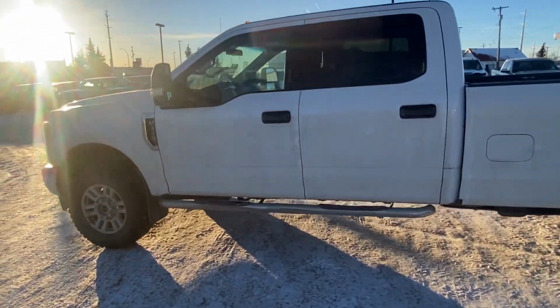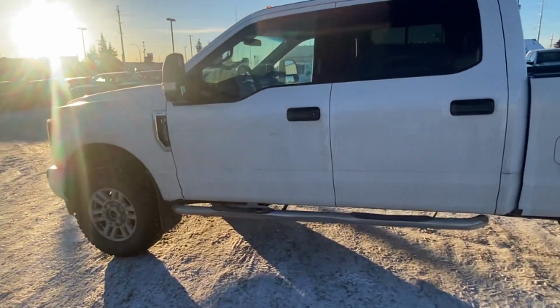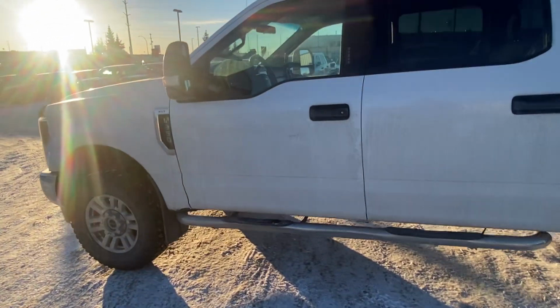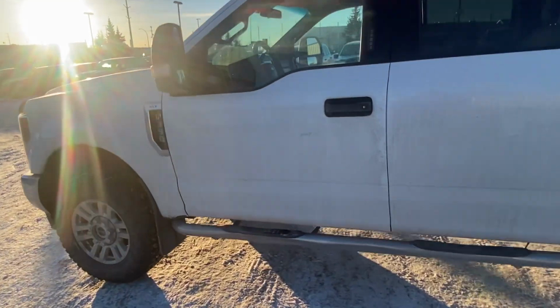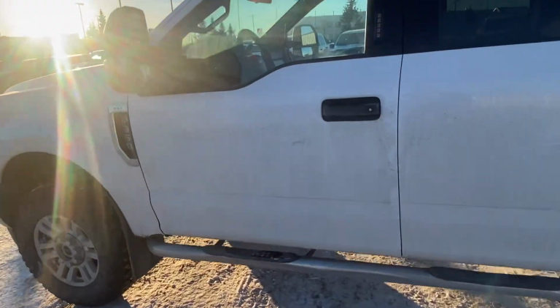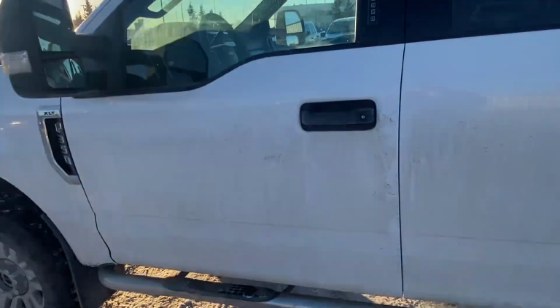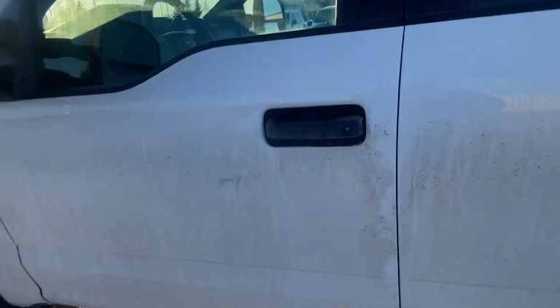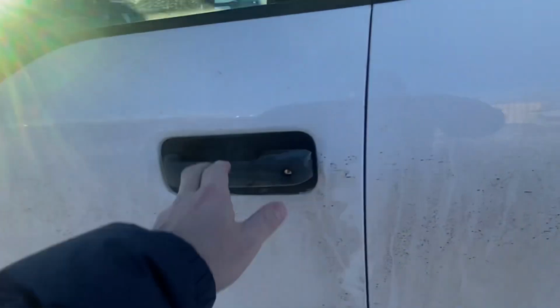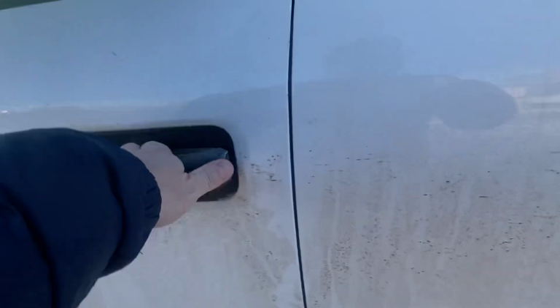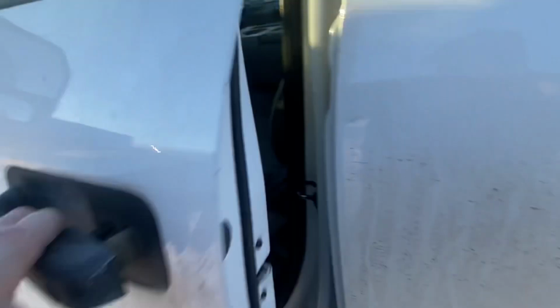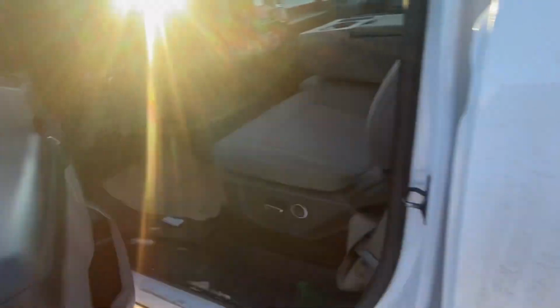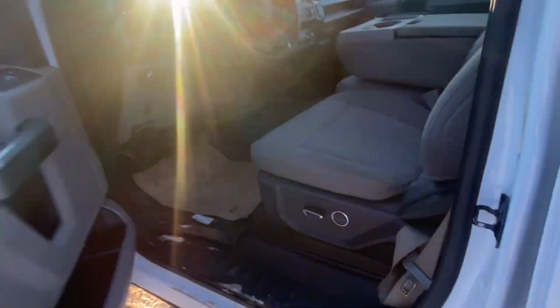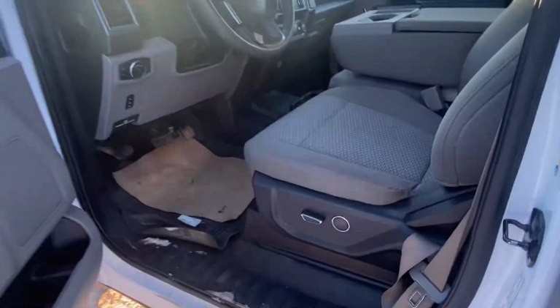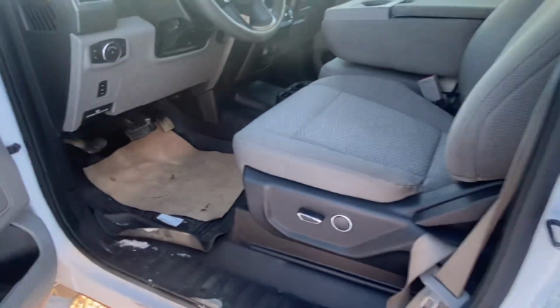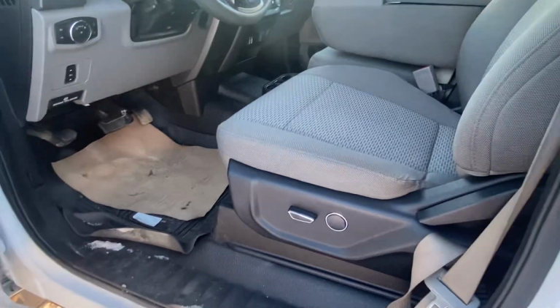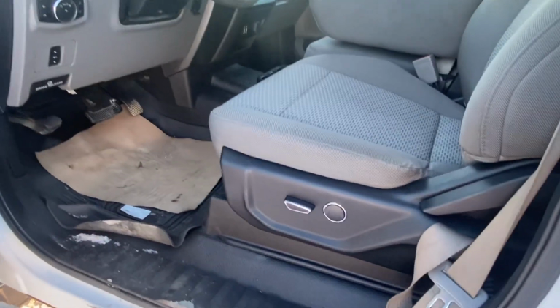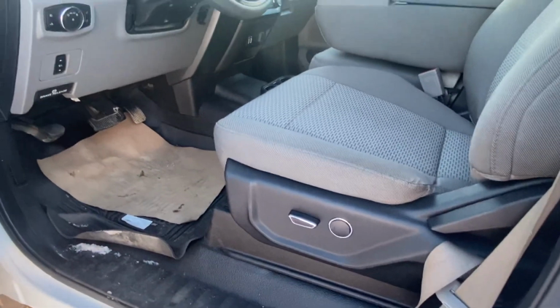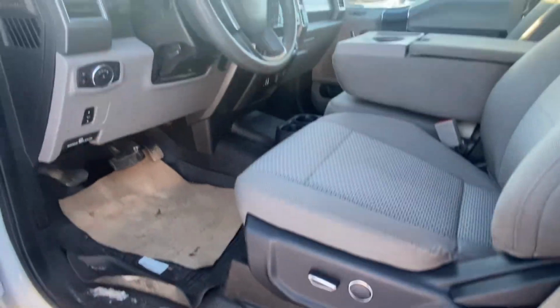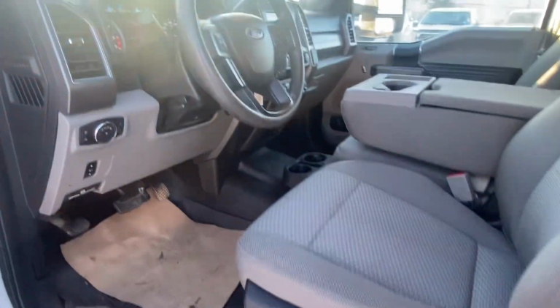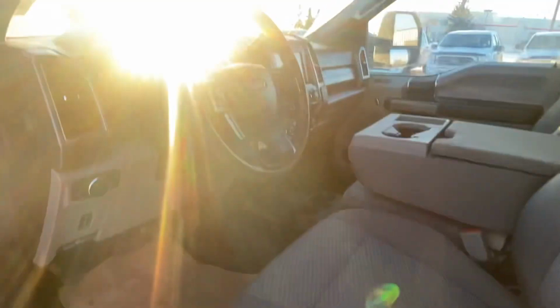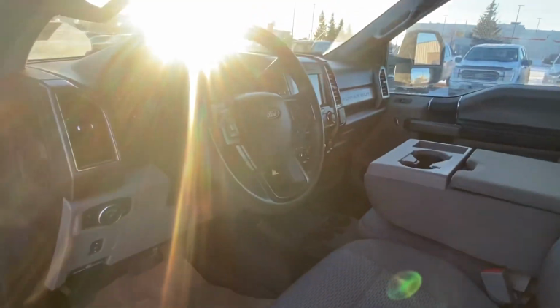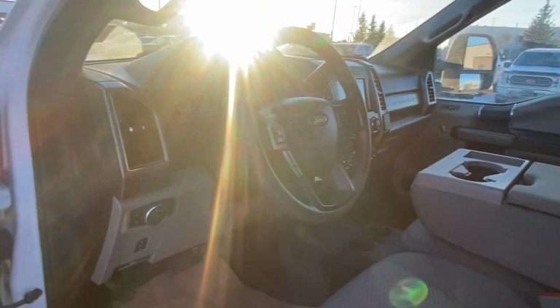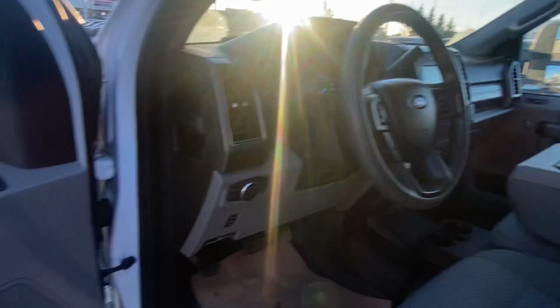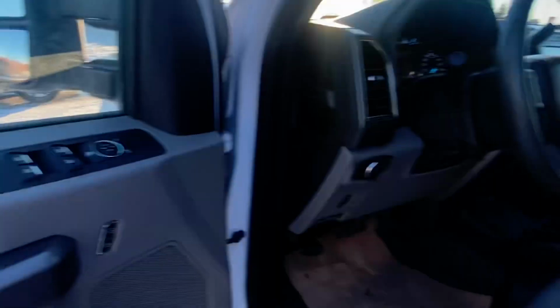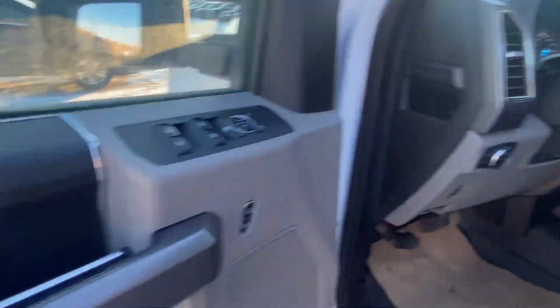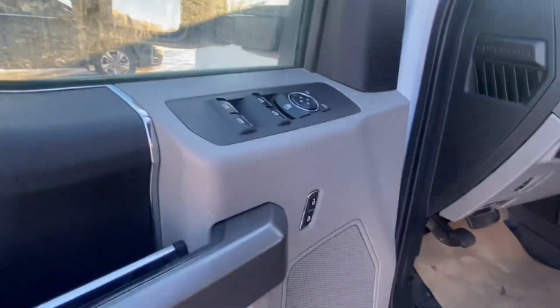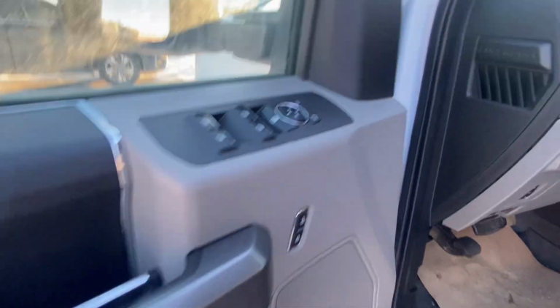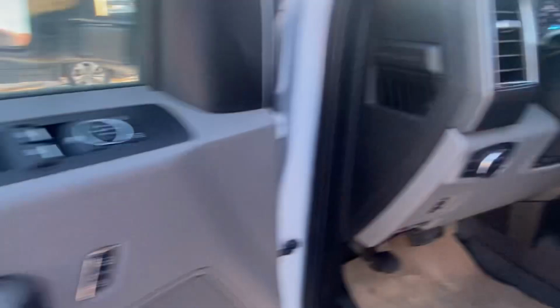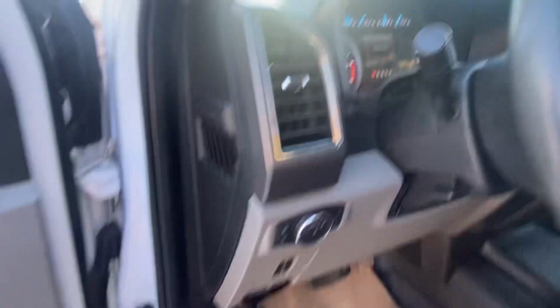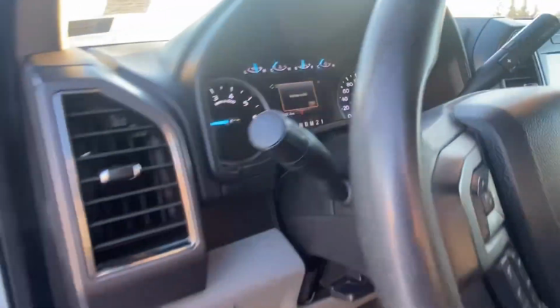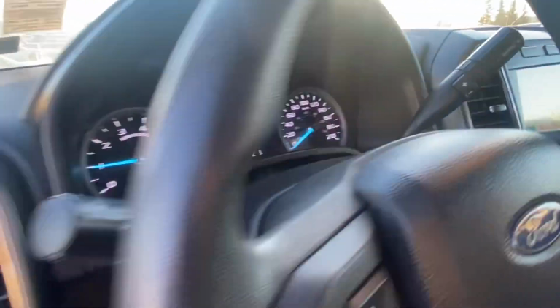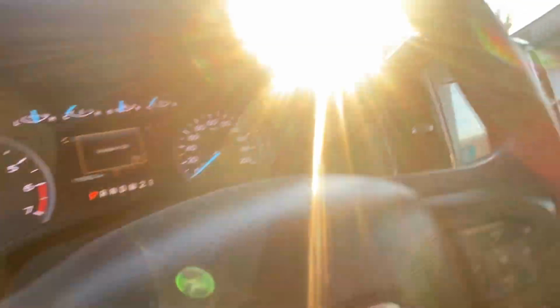I just wanted to see when you might be able to stop by the dealership so I can show you the vehicle inside and take you for a drive, and of course make sure this is the absolute perfect truck for you.